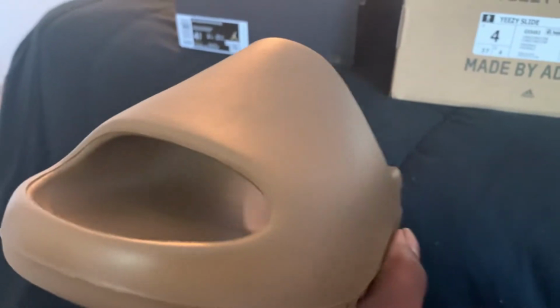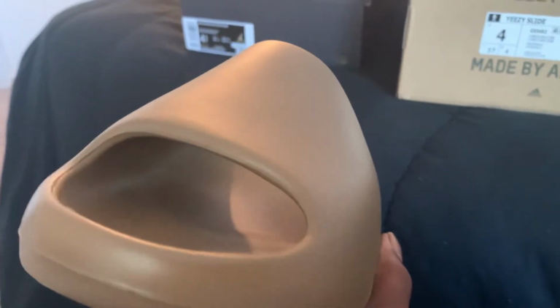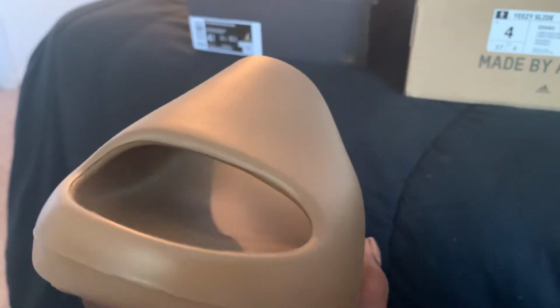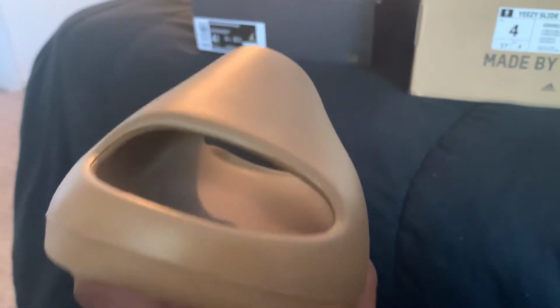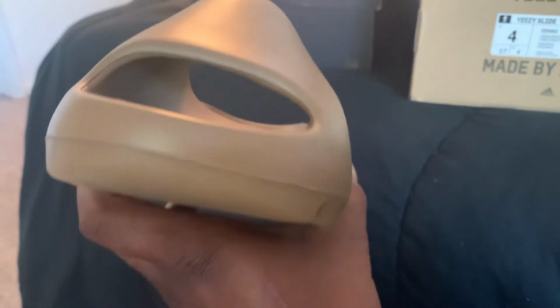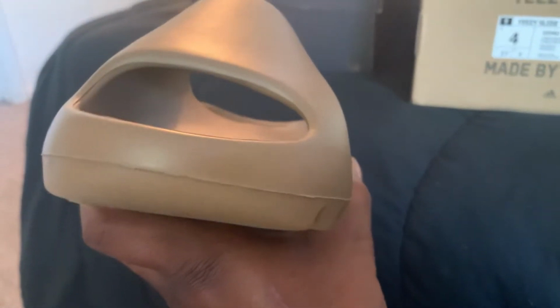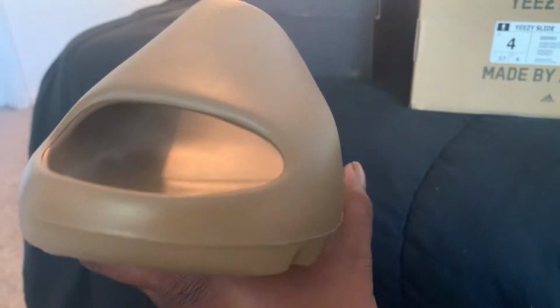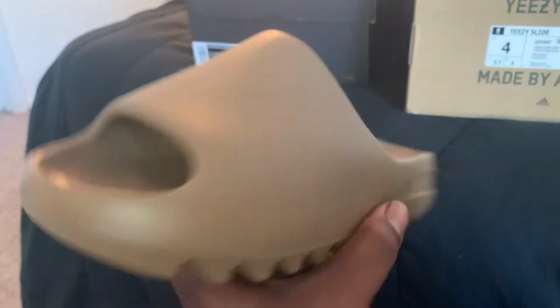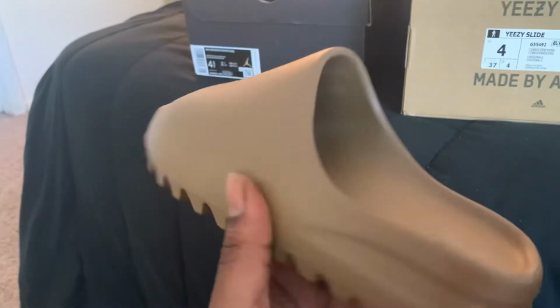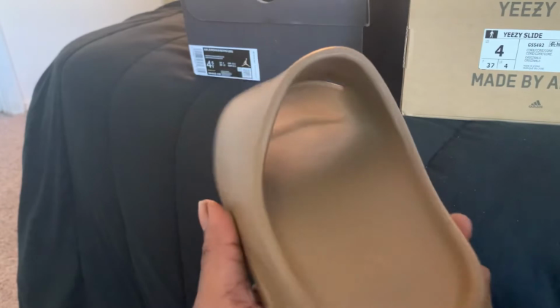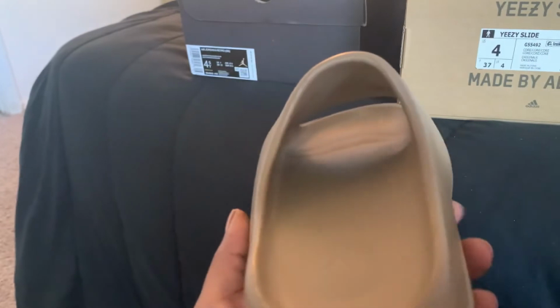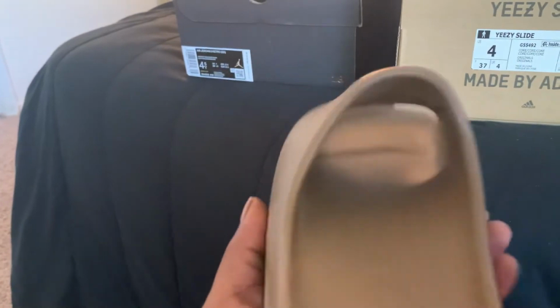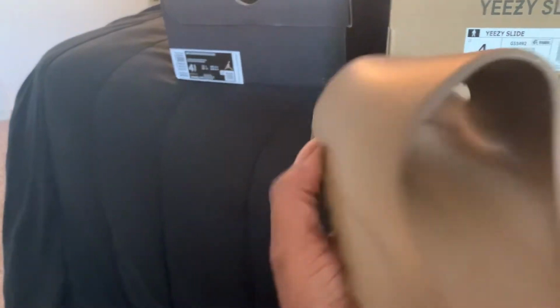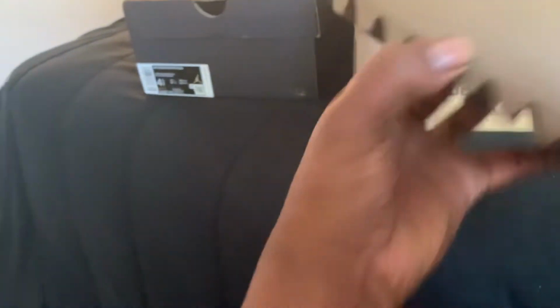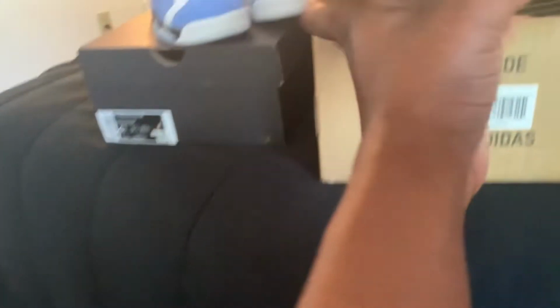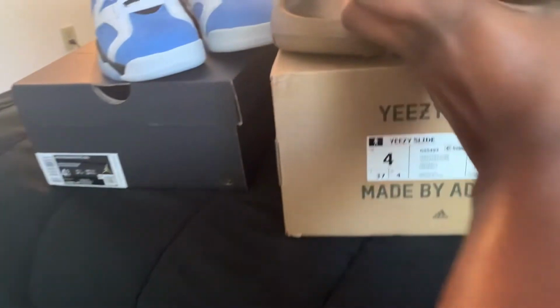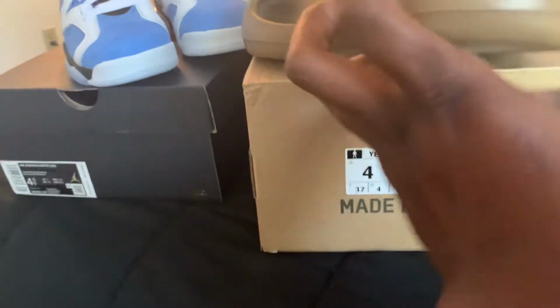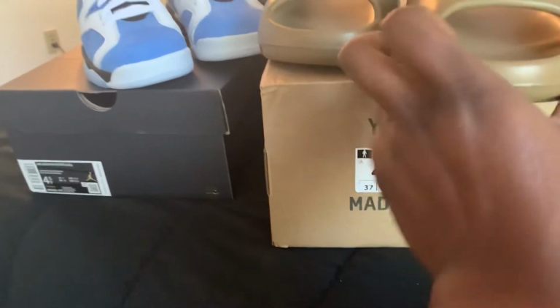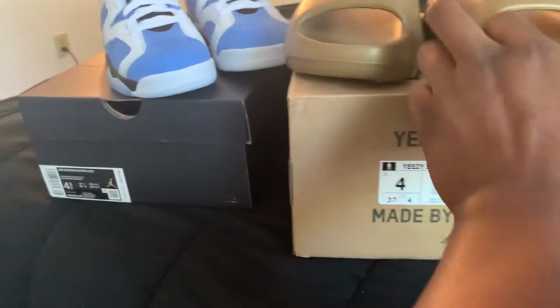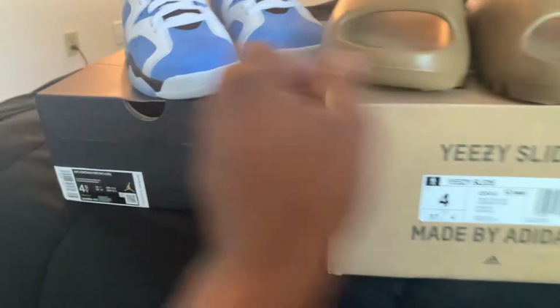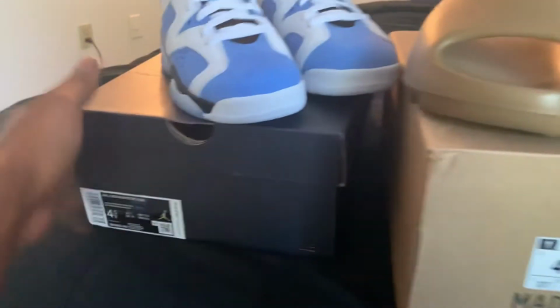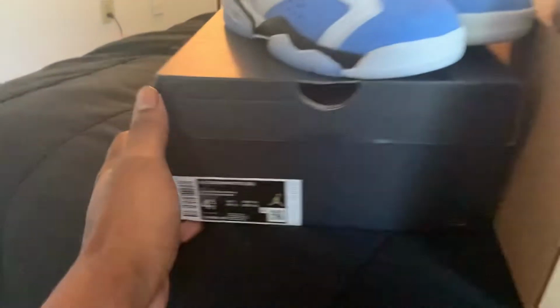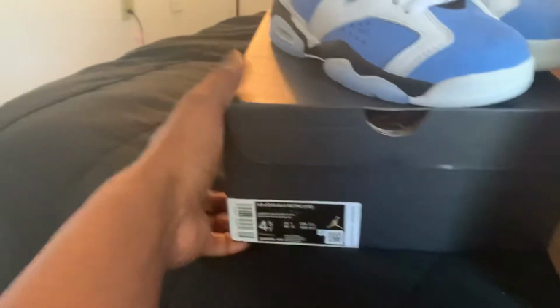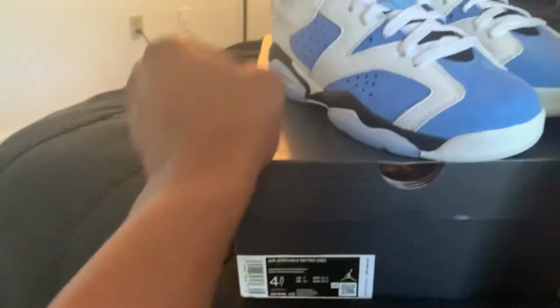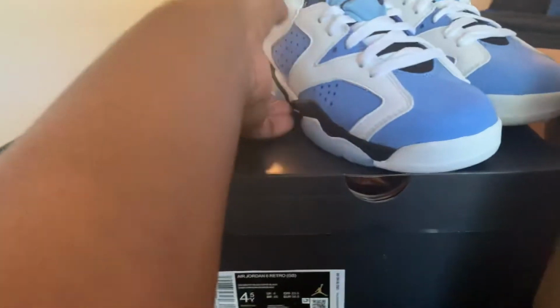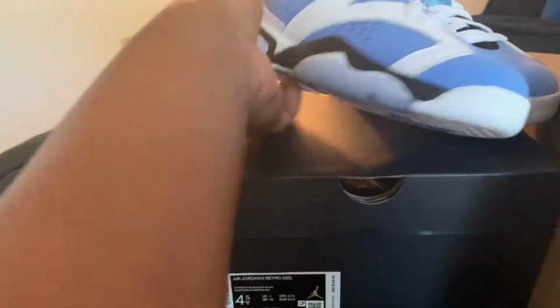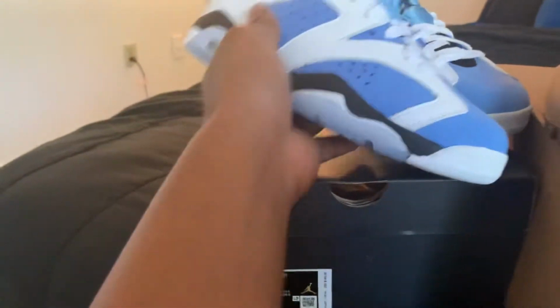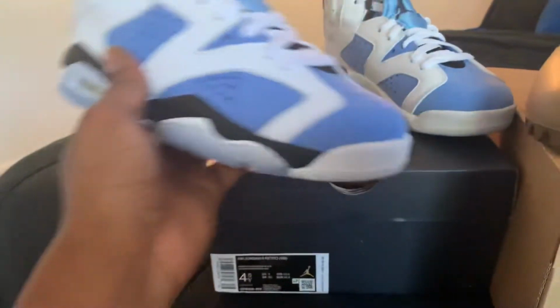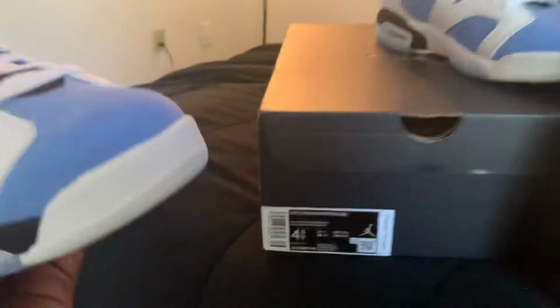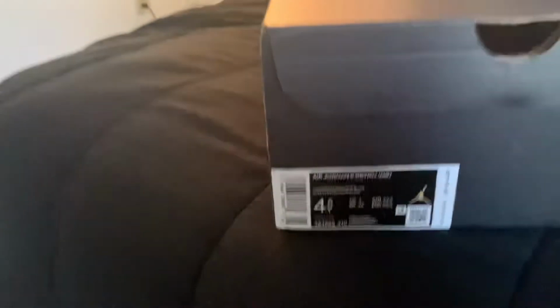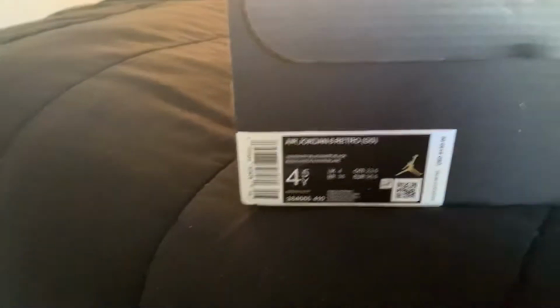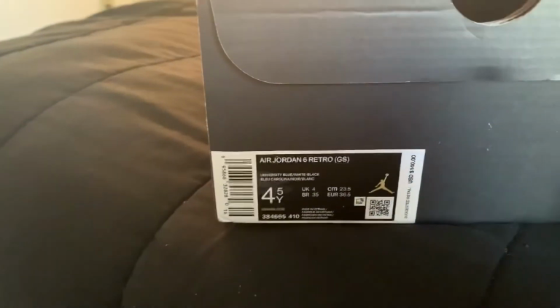I think I already said you gotta go up a size on them. Enjoy sixes. Start out with them.